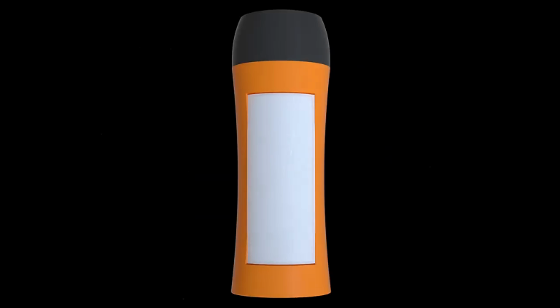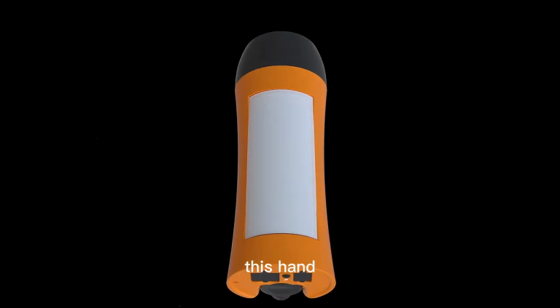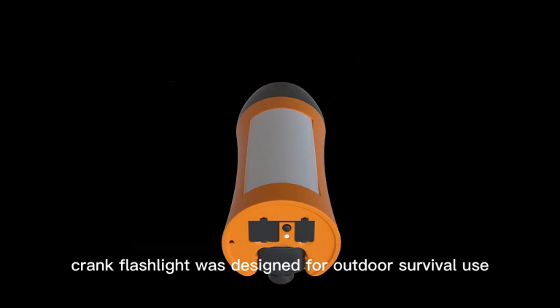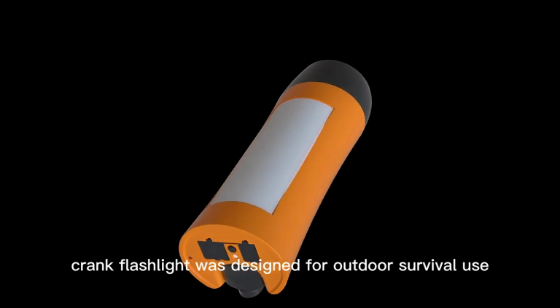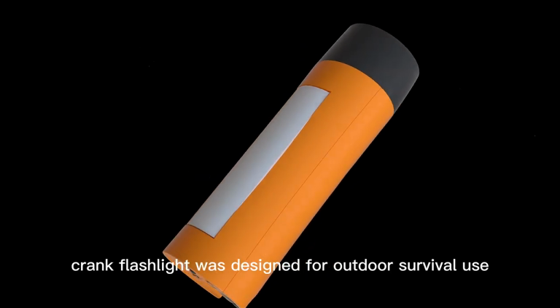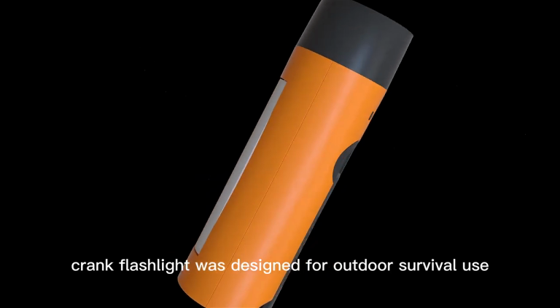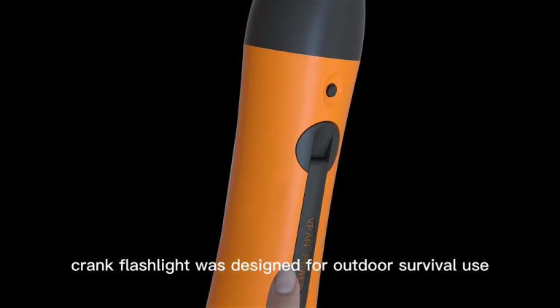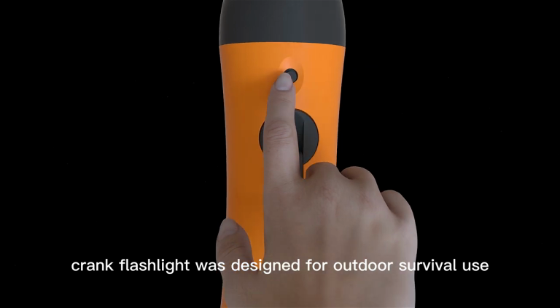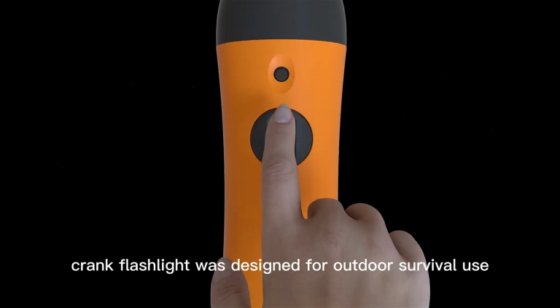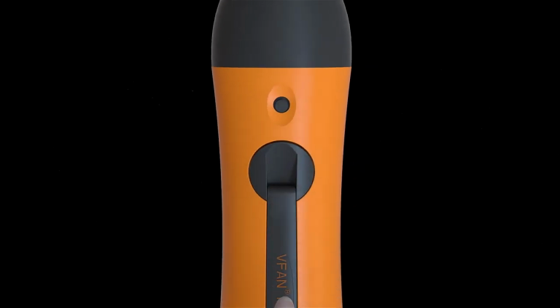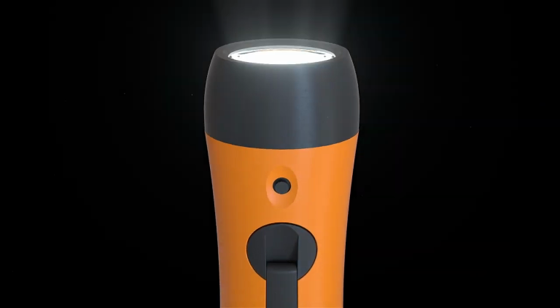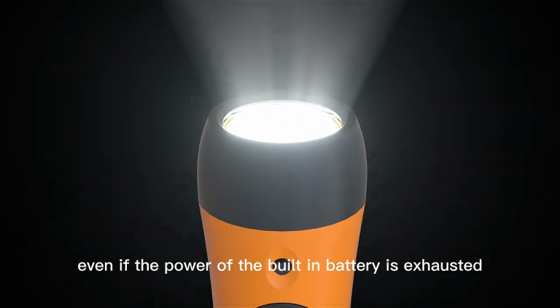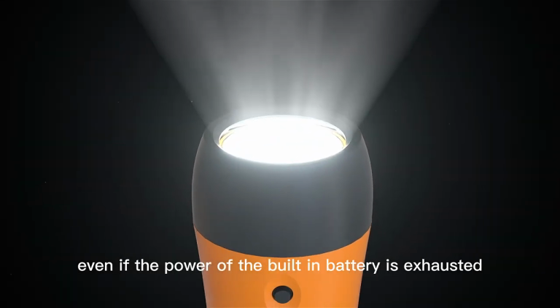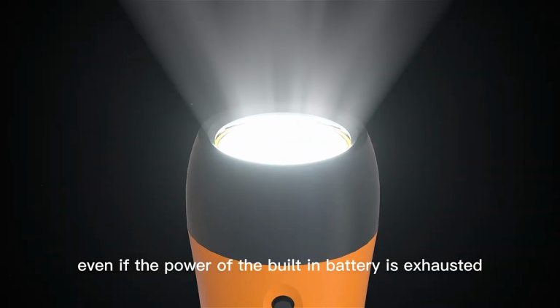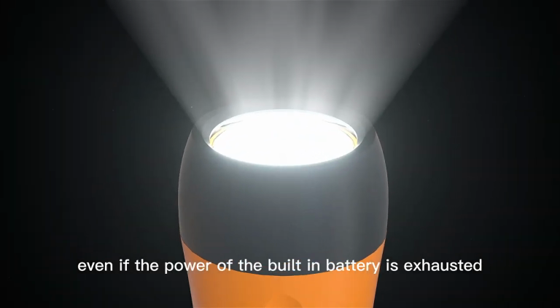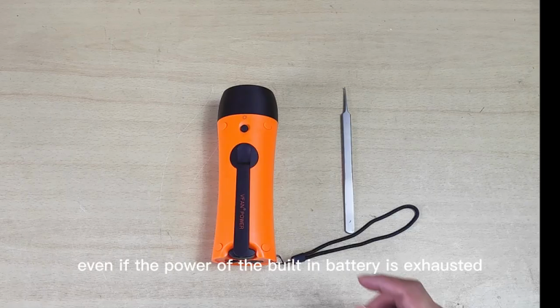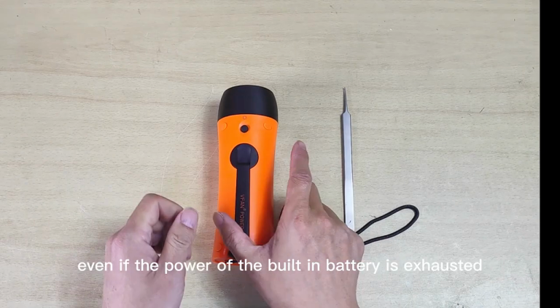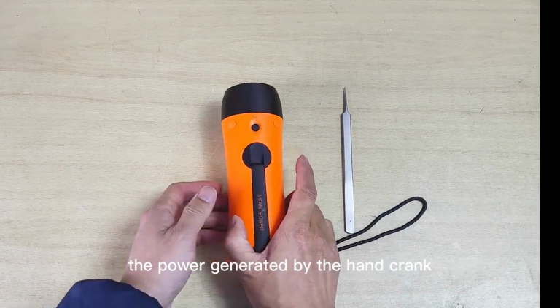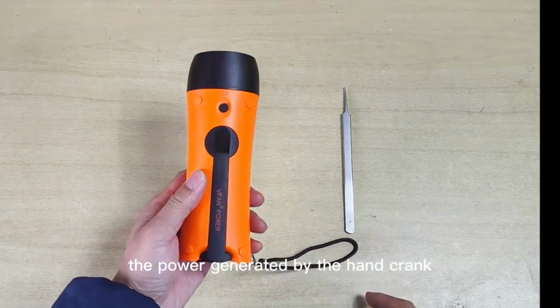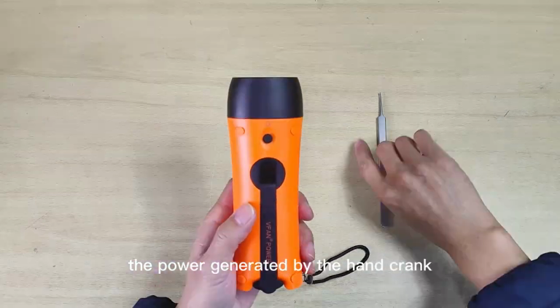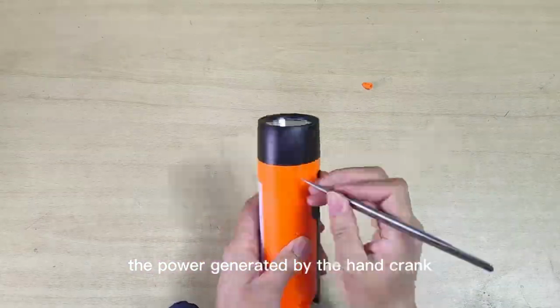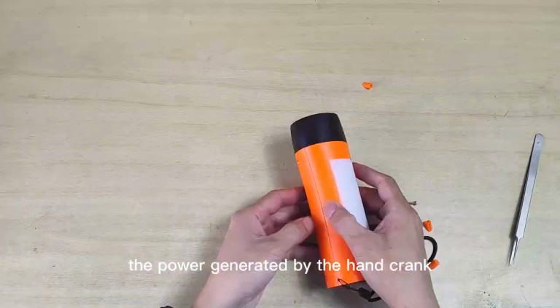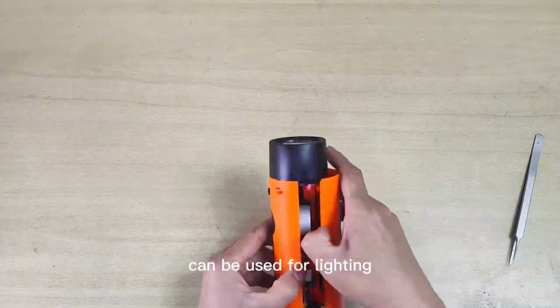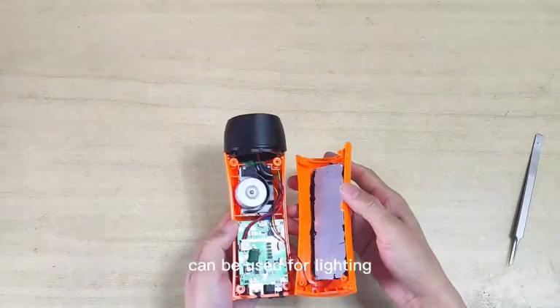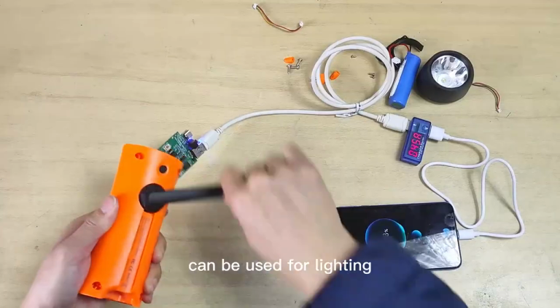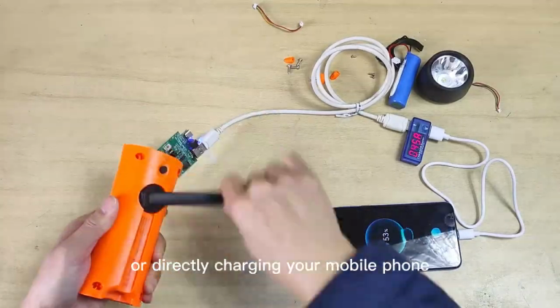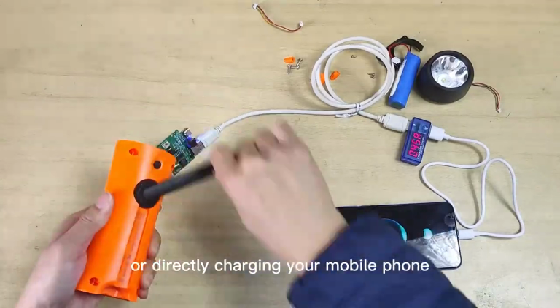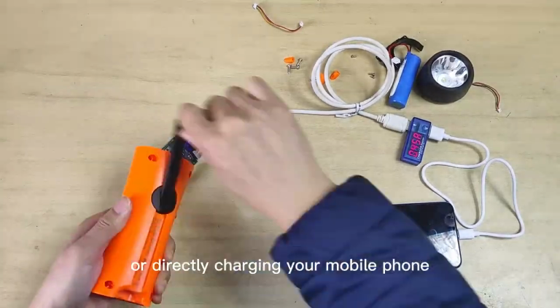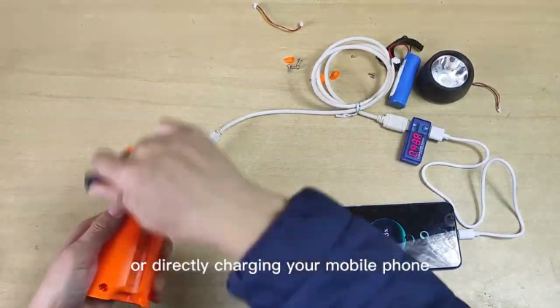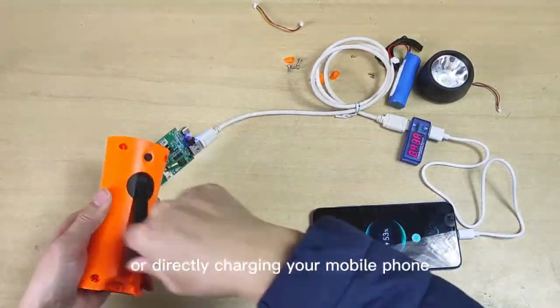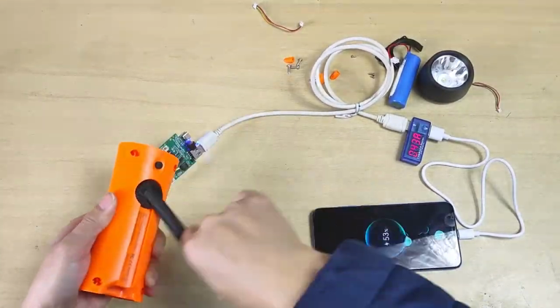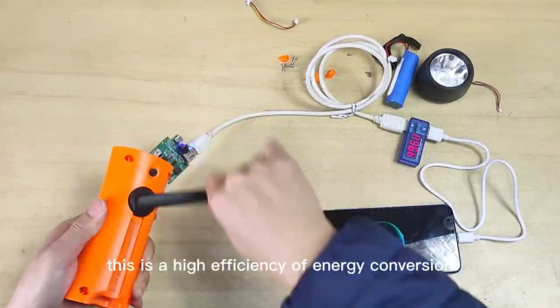This hand crank flashlight was designed for outdoor survival use. Even if the power of the built-in battery is exhausted, the power generated by the hand crank can be used for lighting or directly charging your mobile phone.